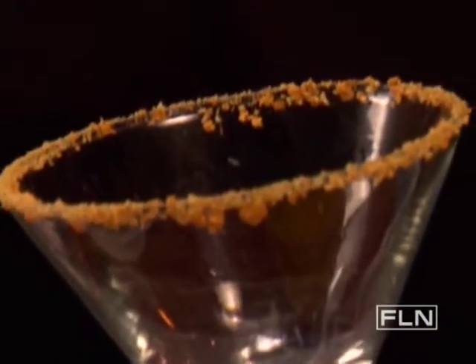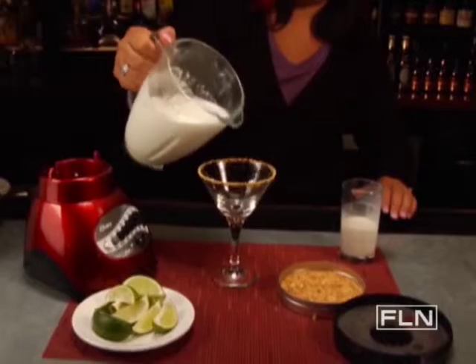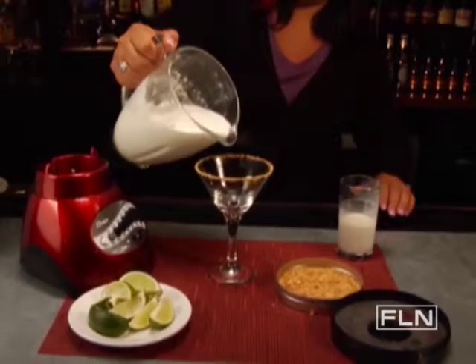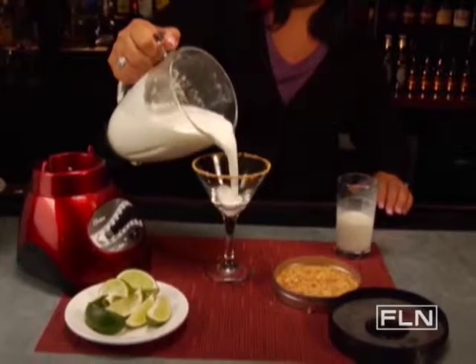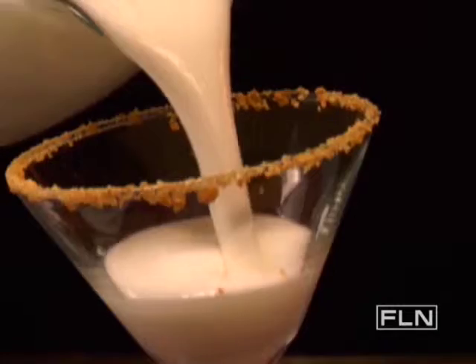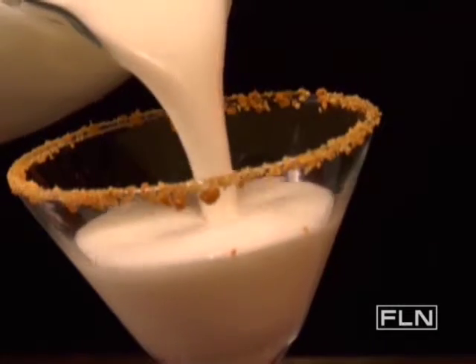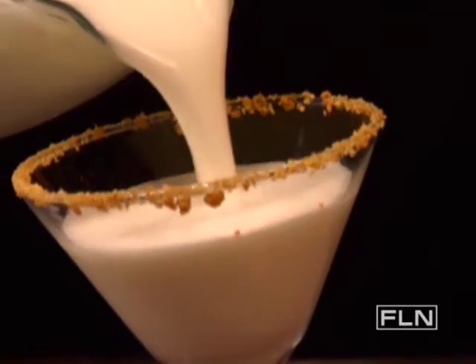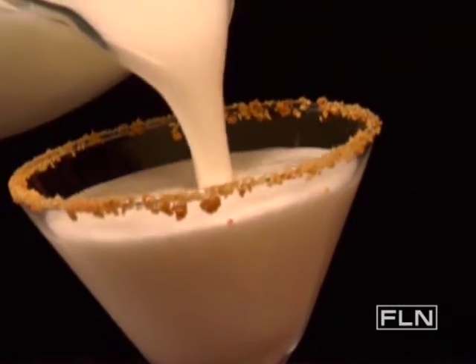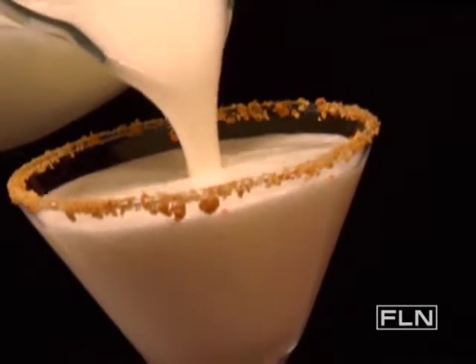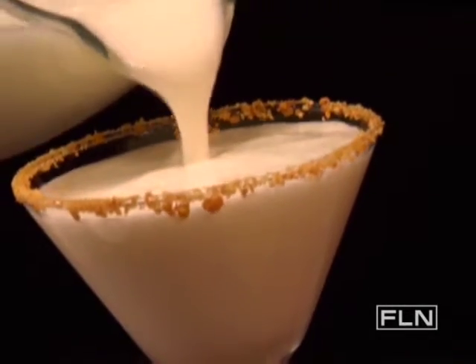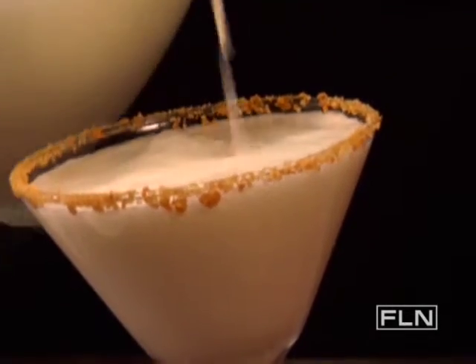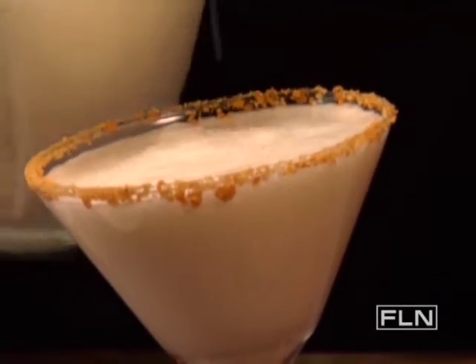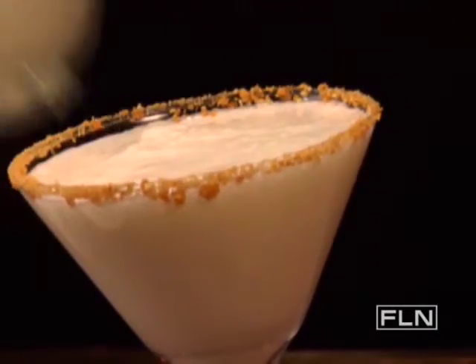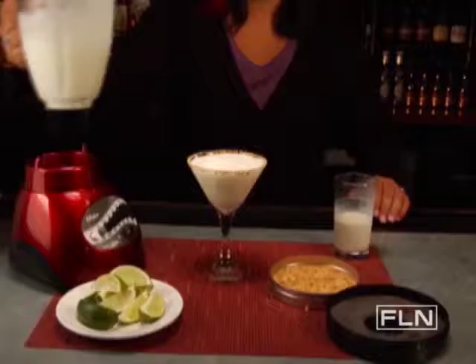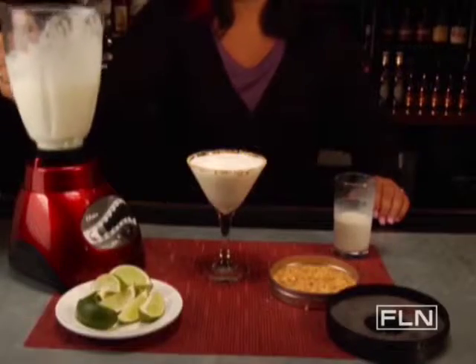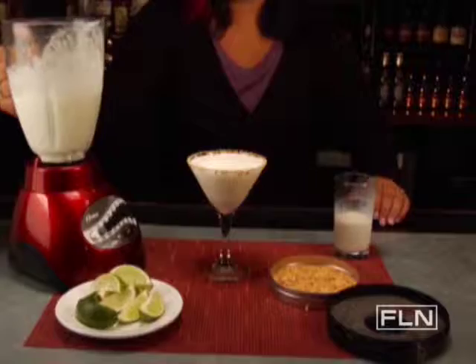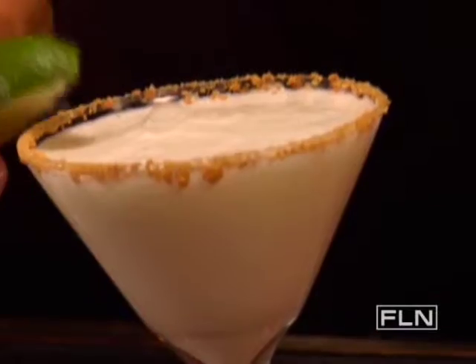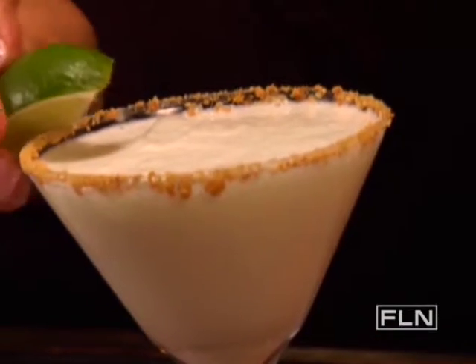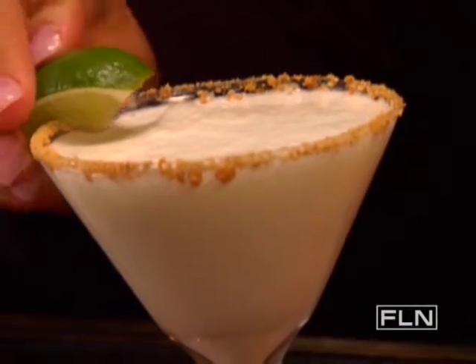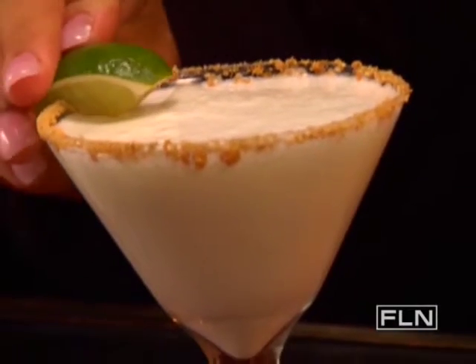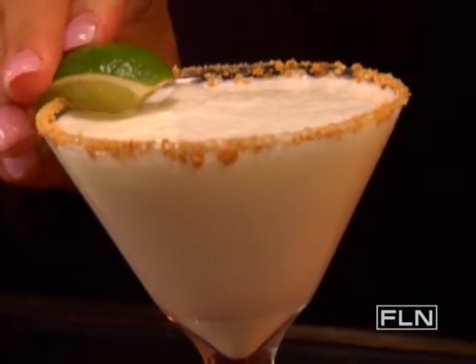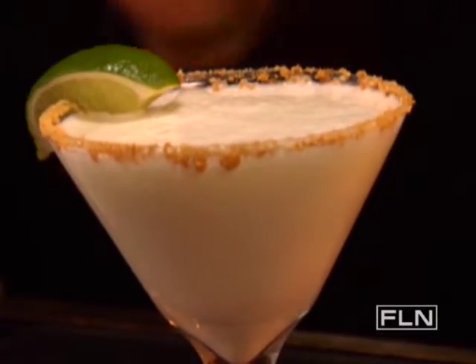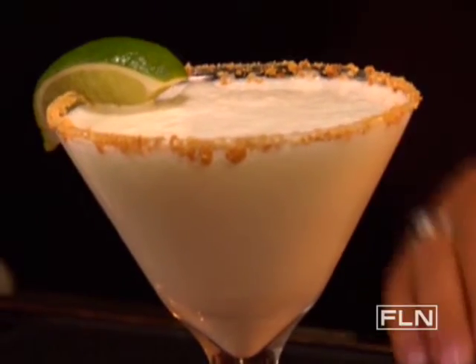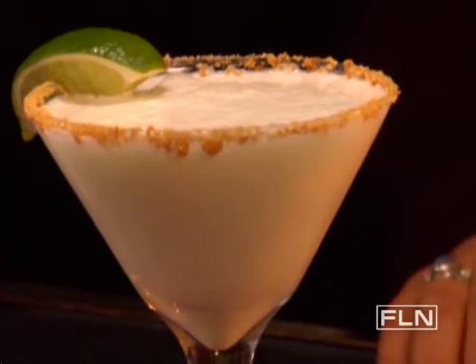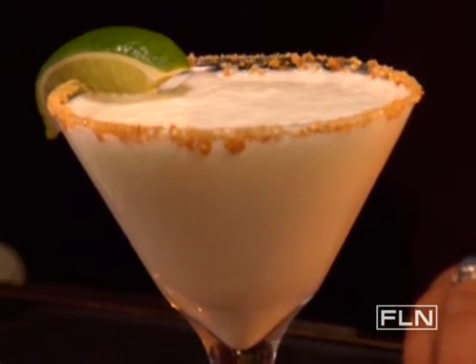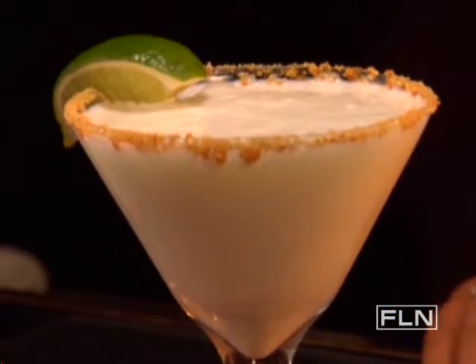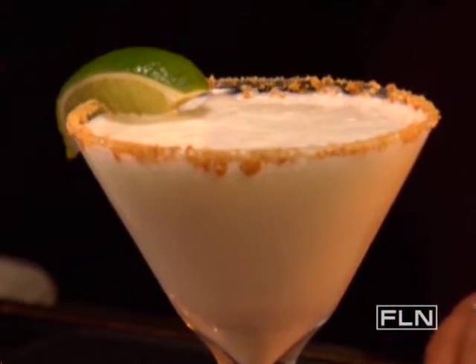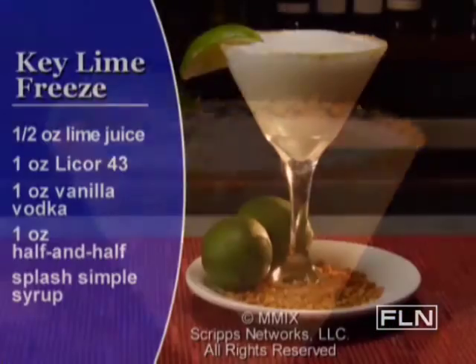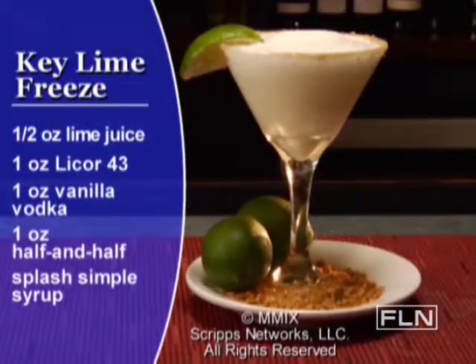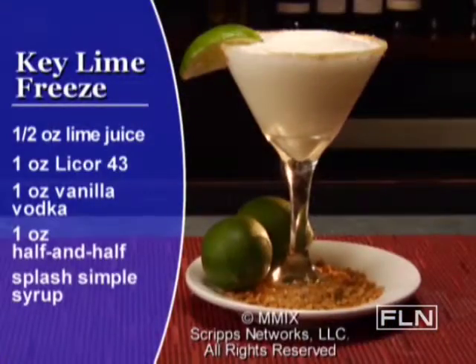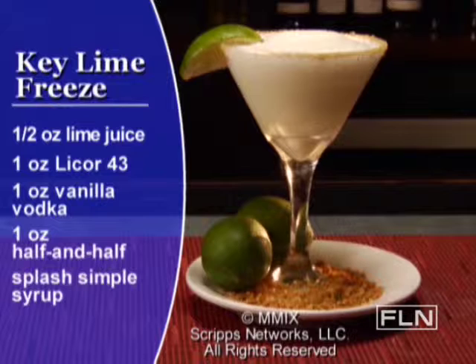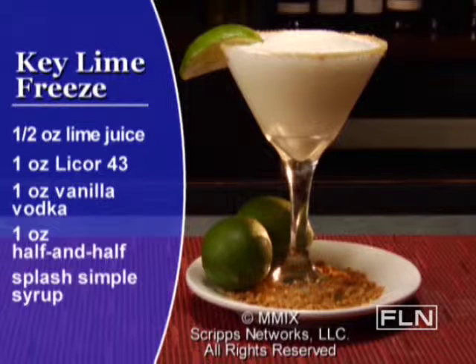Pour the frozen mixture into the middle of the martini glass, taking care not to disturb the graham cracker rim. The garnish is simply a lime wedge. This Key Lime Freeze is a tasty dessert drink that will give you a flavor of the islands.